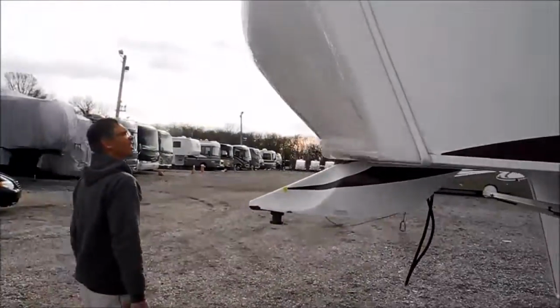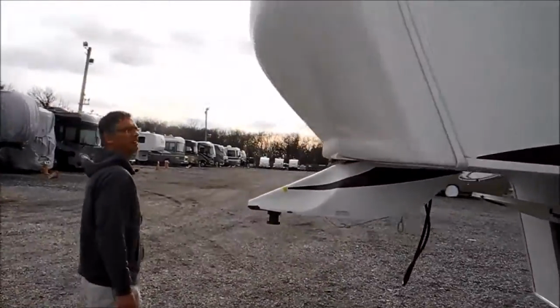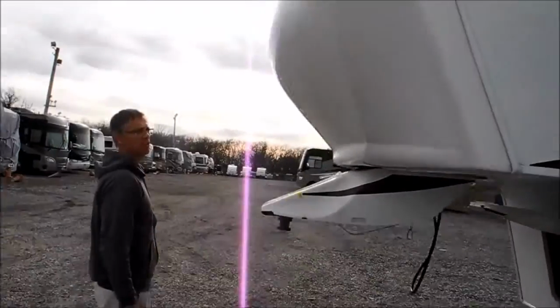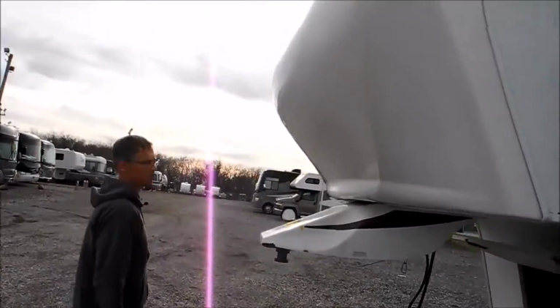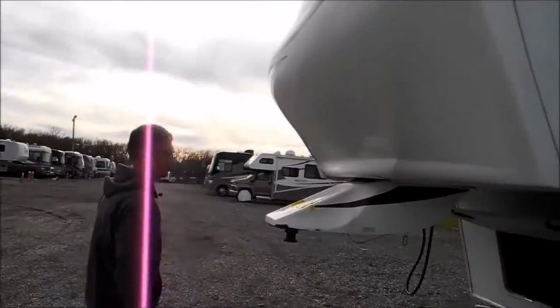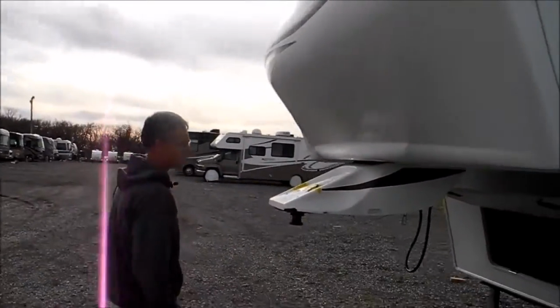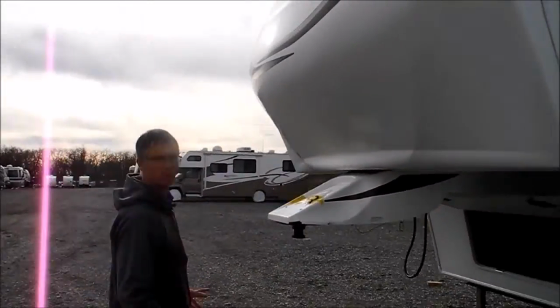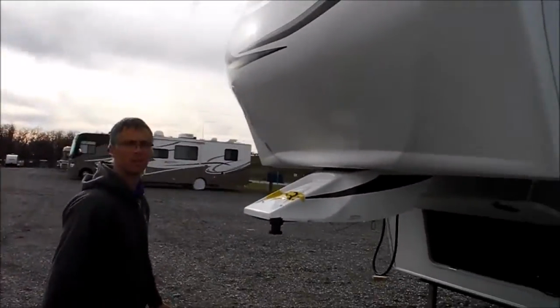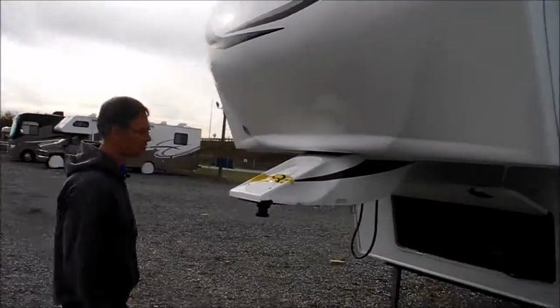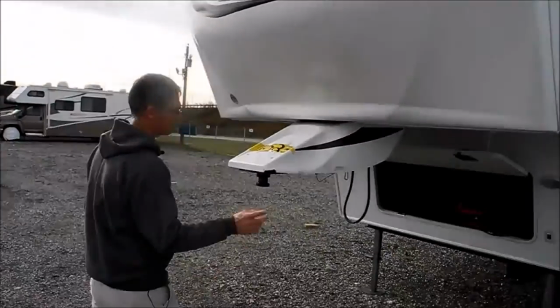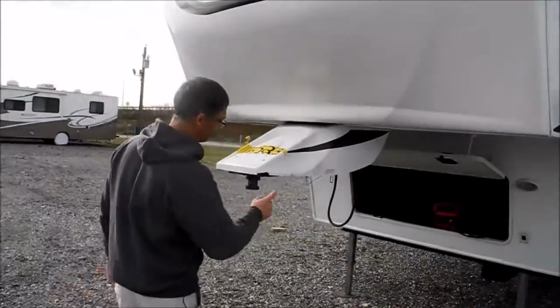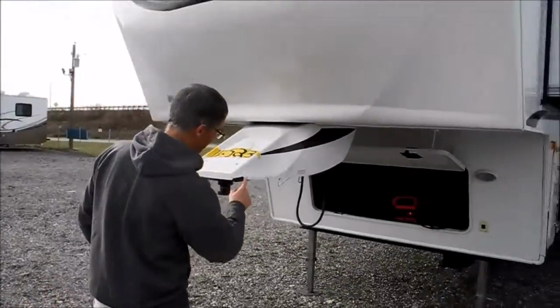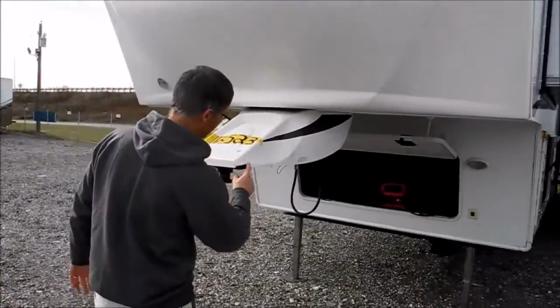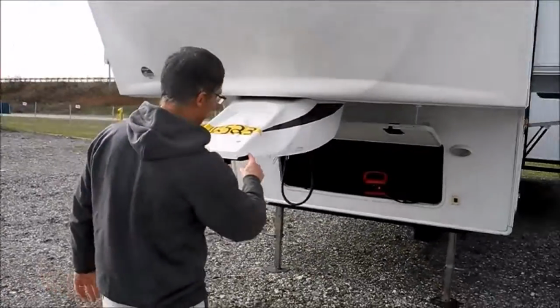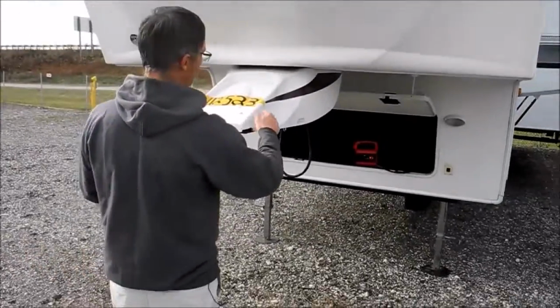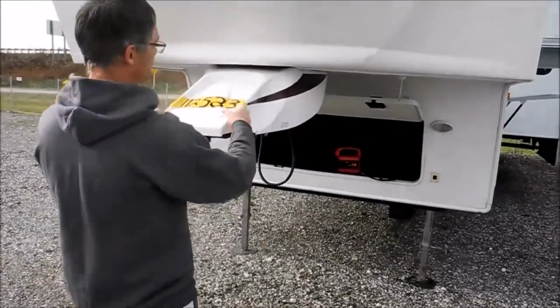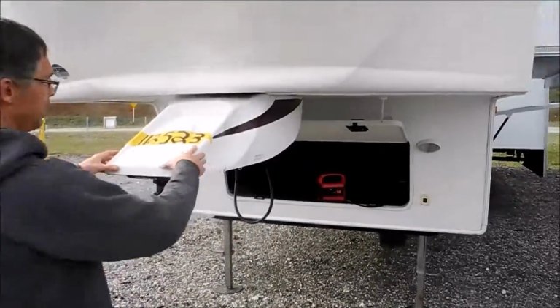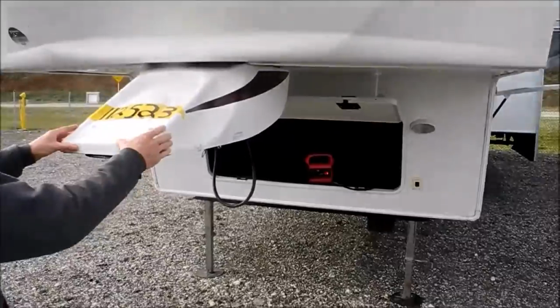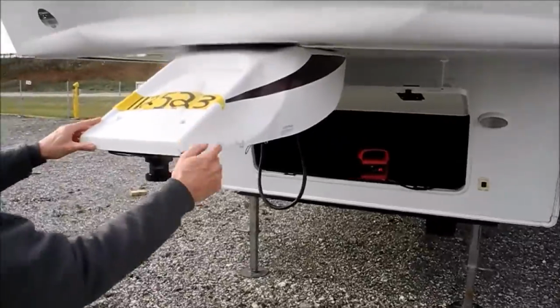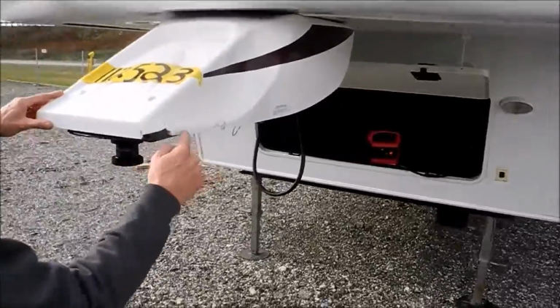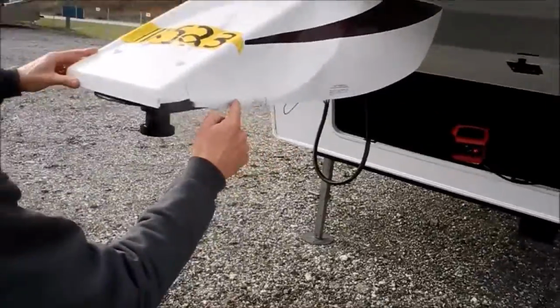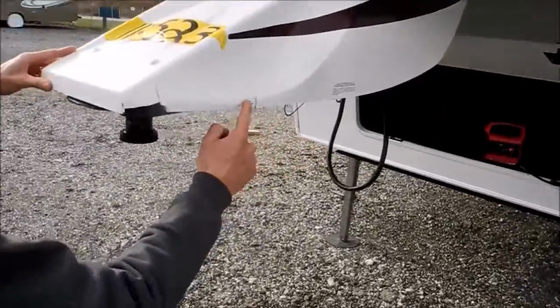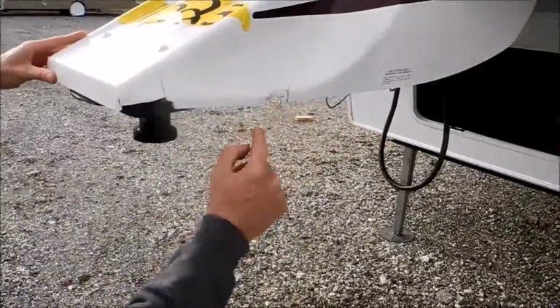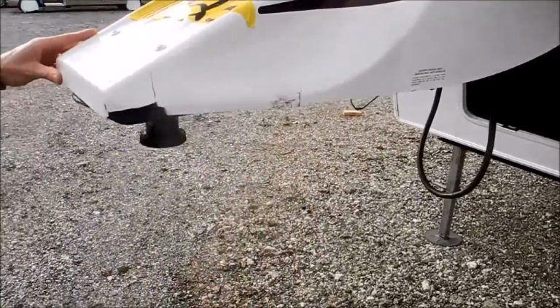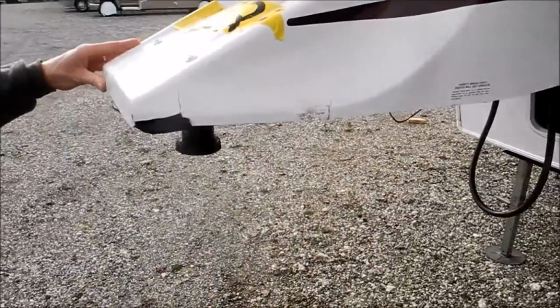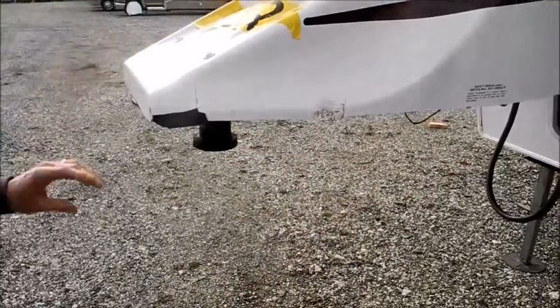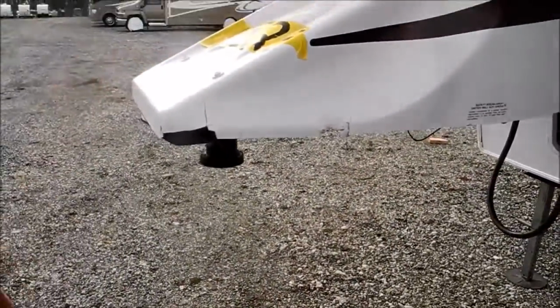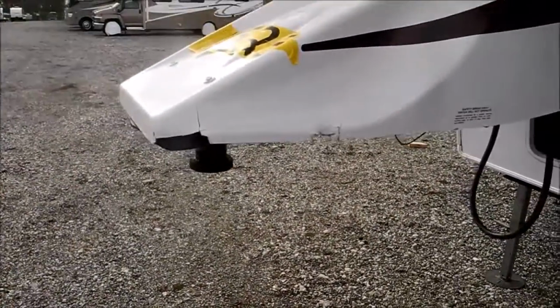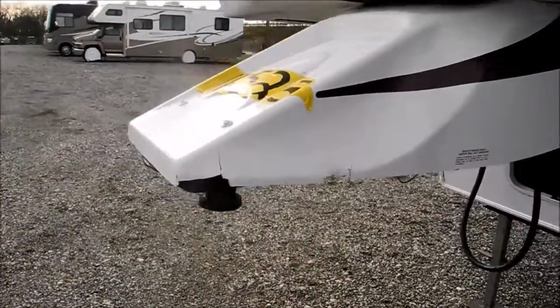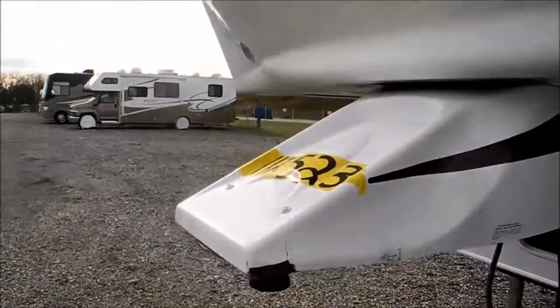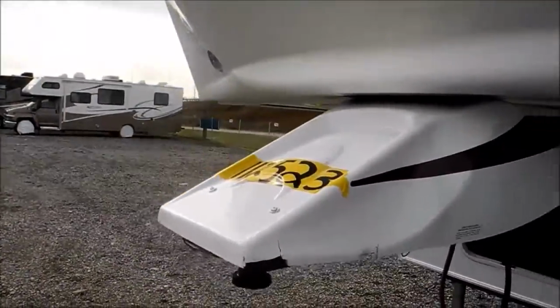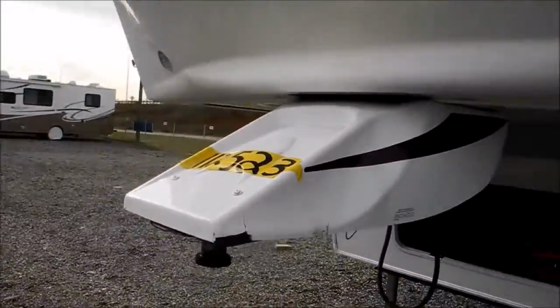This coach is used so even though it's in very good shape there are a few things — like this ABS front hitch cover, I notice it has some cracks on it. So just a few blemishes on this coach.